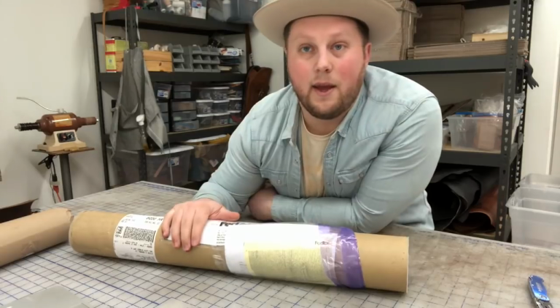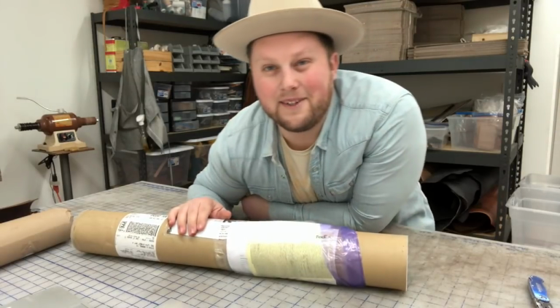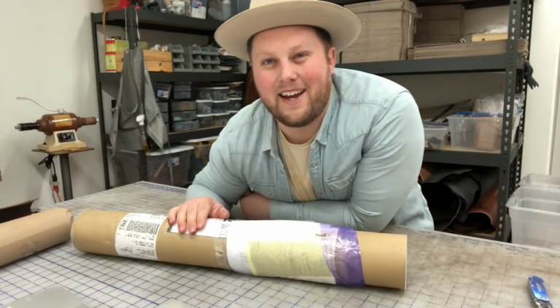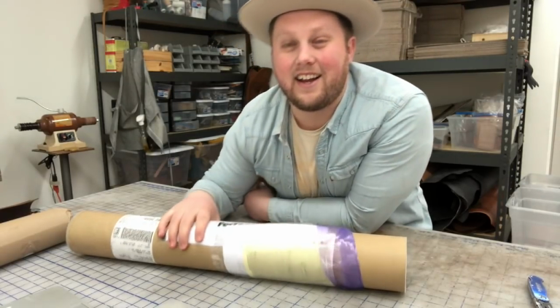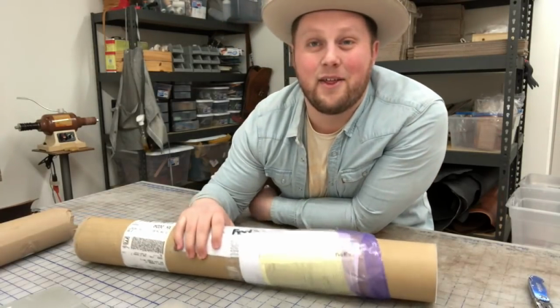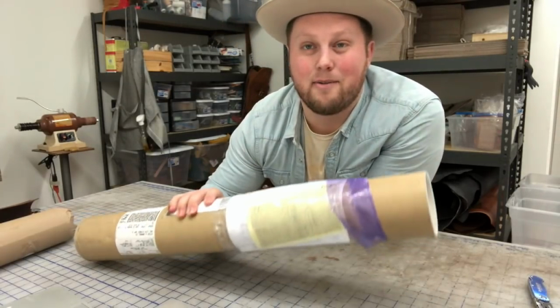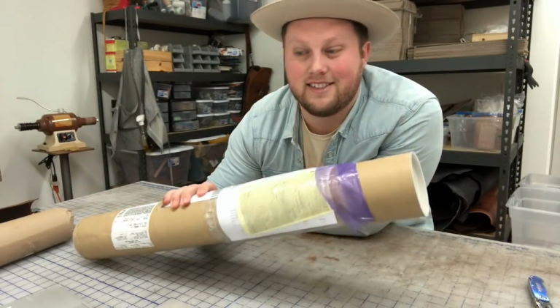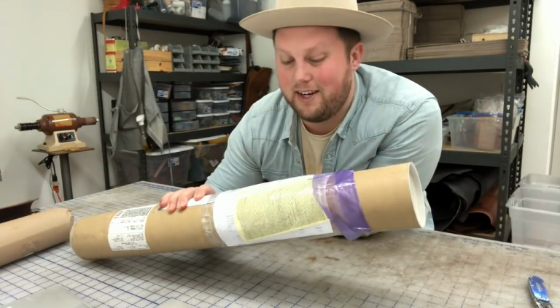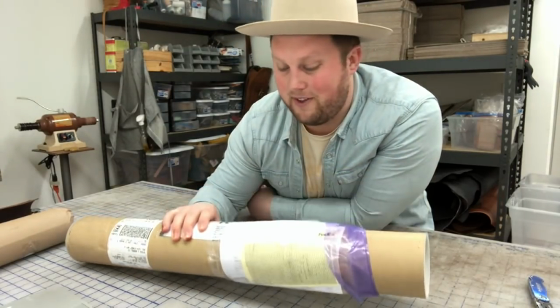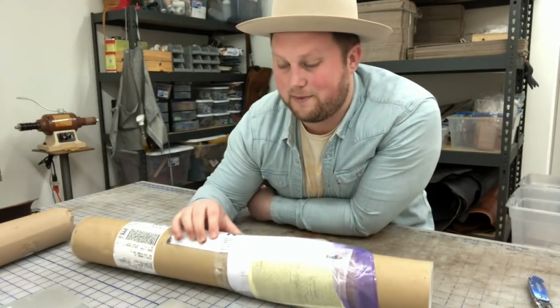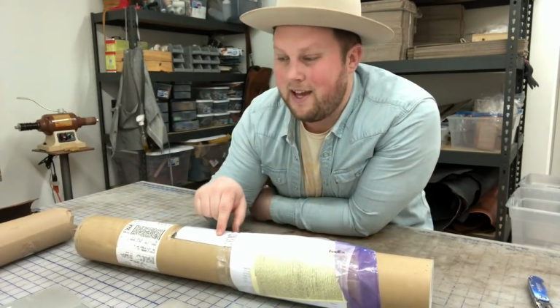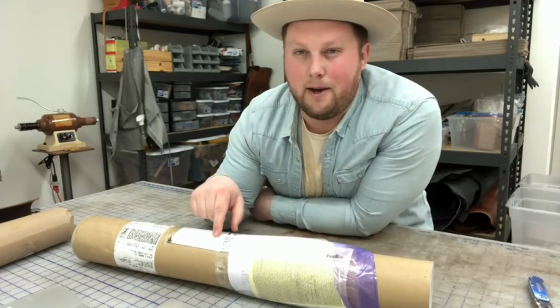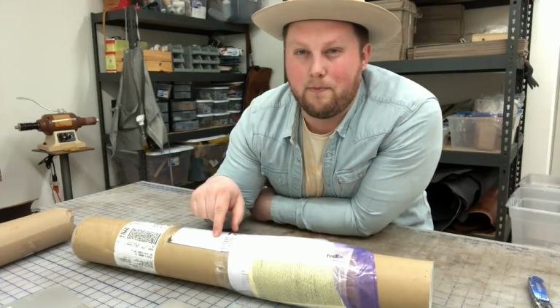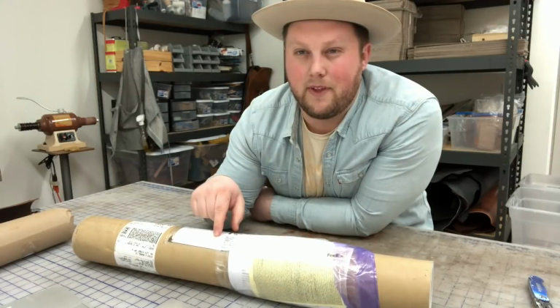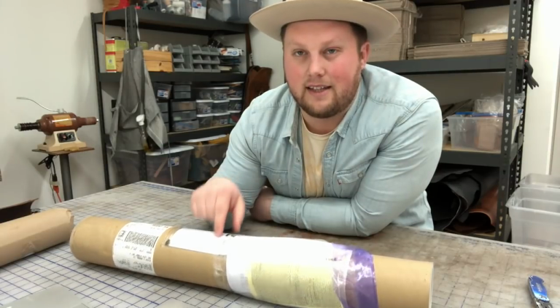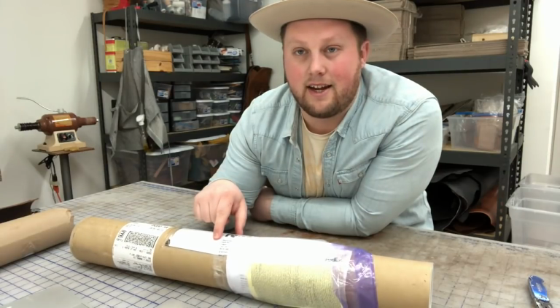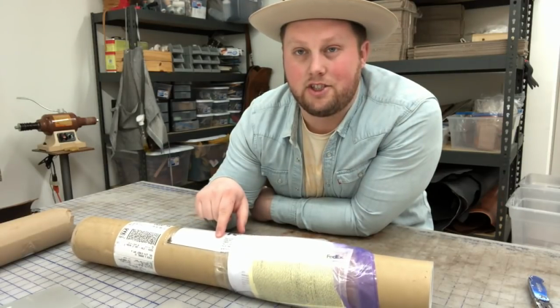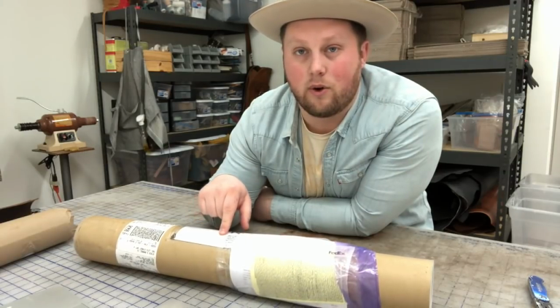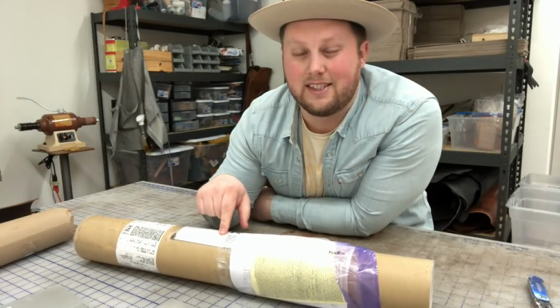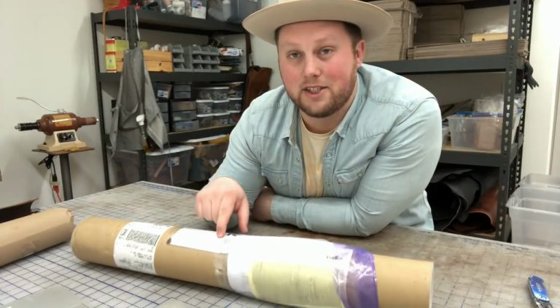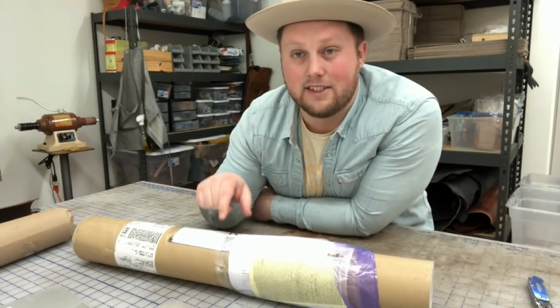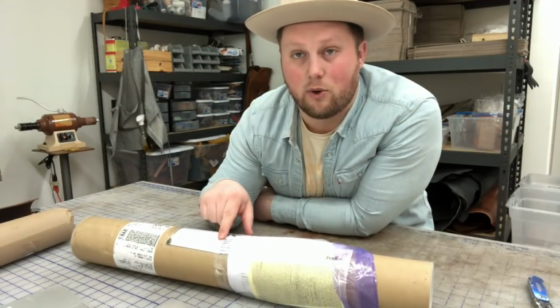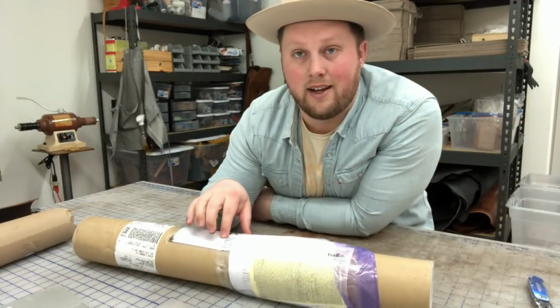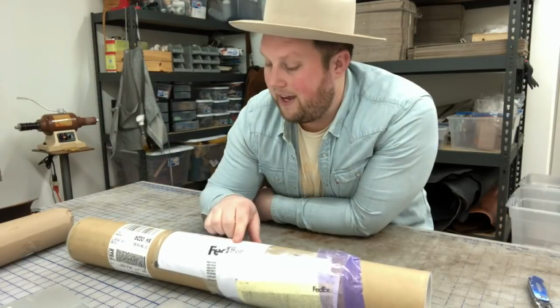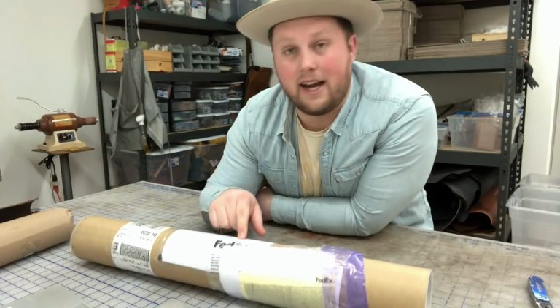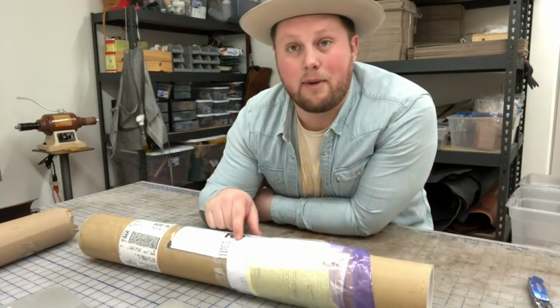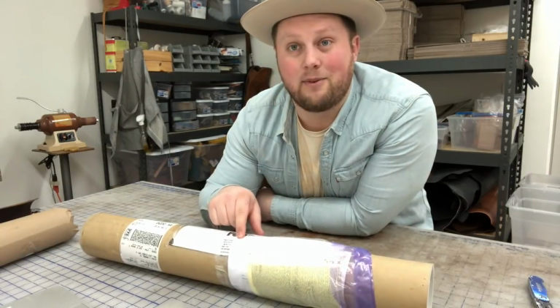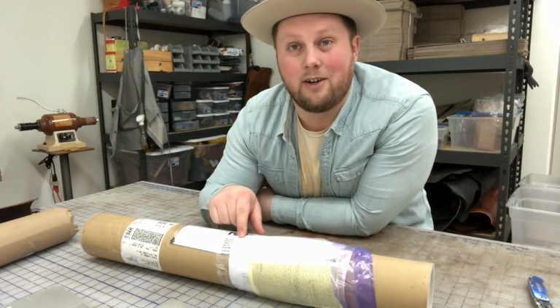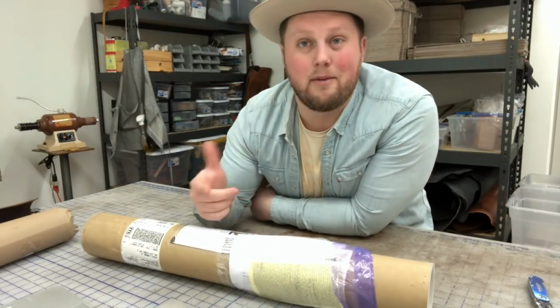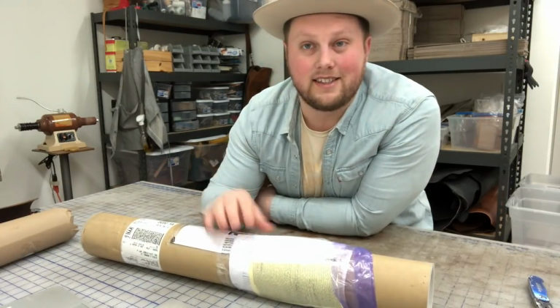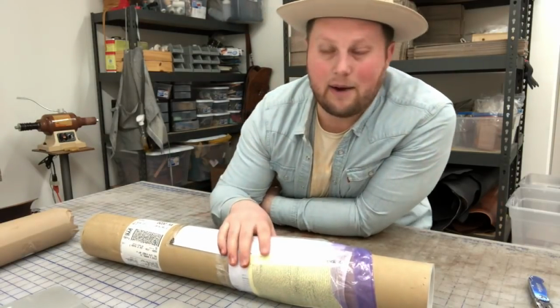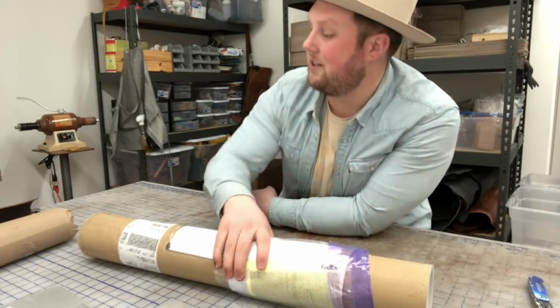Hey, what's up guys, I got another unboxing video for you. This is from the Italian tannery Shell Cordovan — they specialize in shell cordovan and I've been dying to get my hands on one, so I'm gonna unbox it and see how it looks.